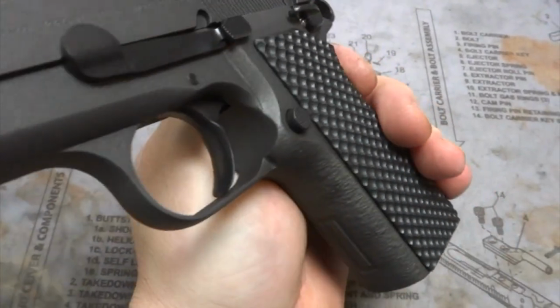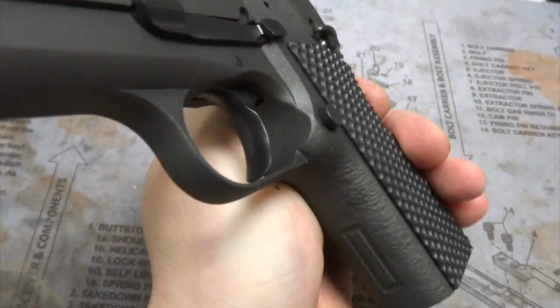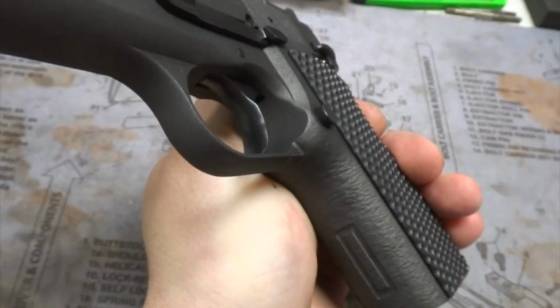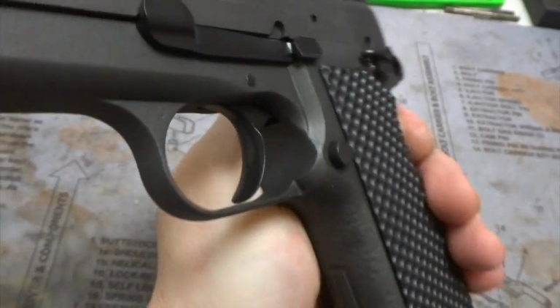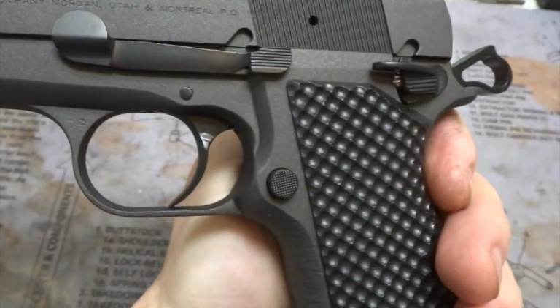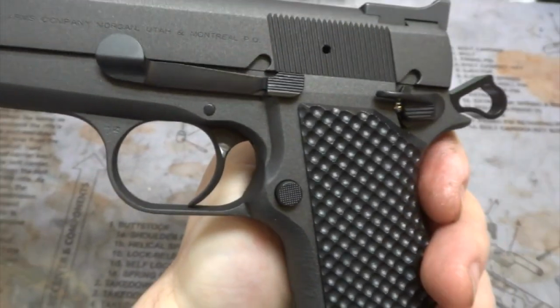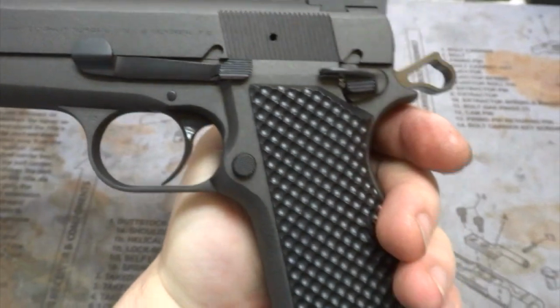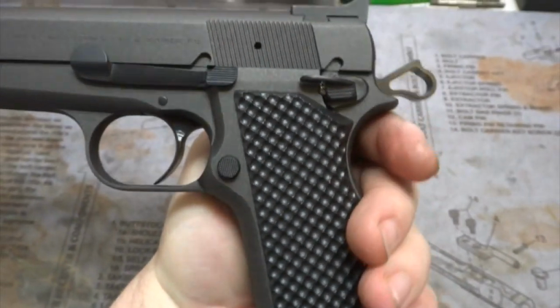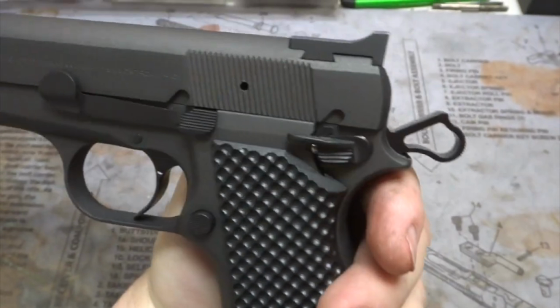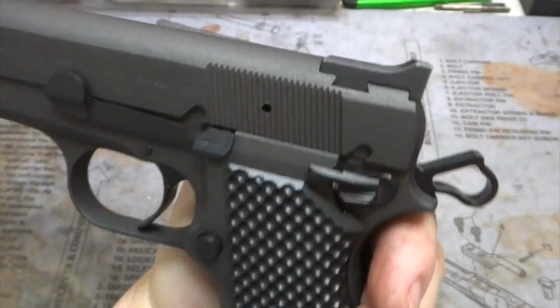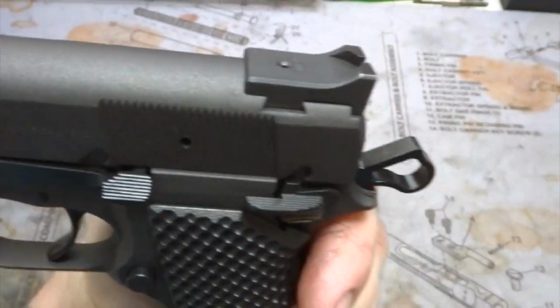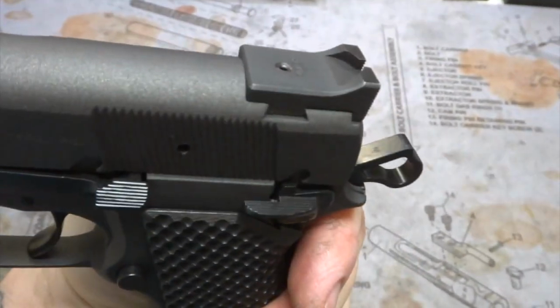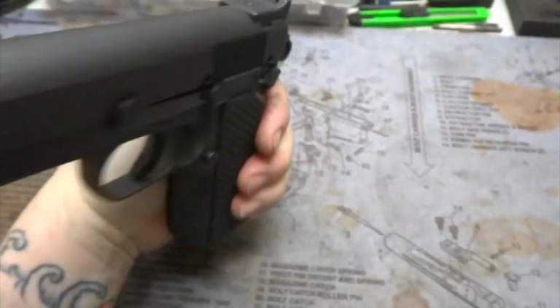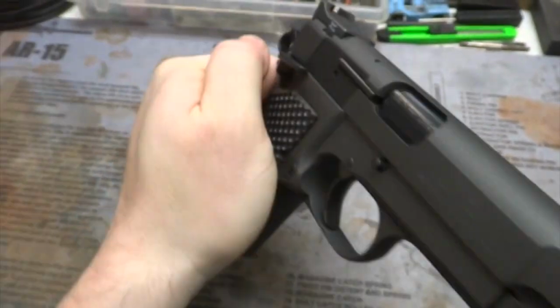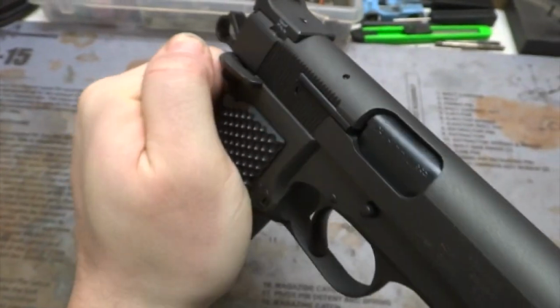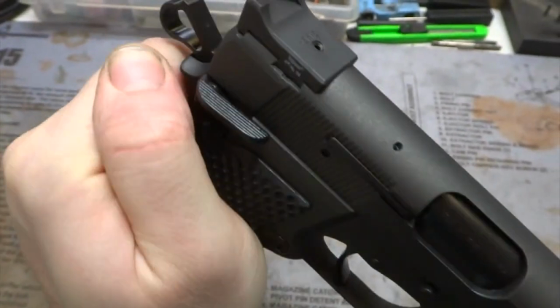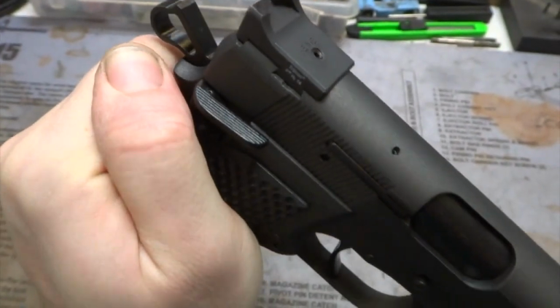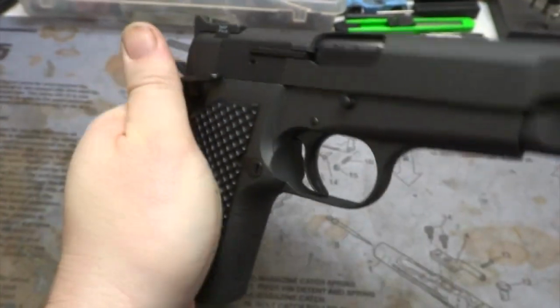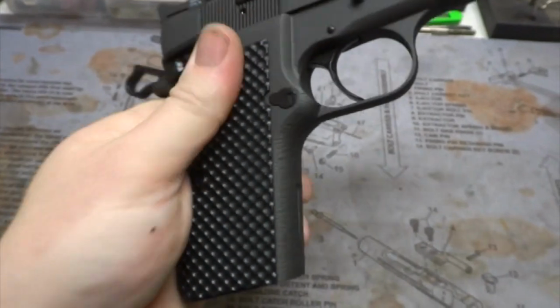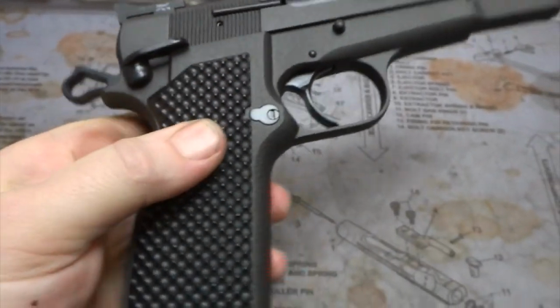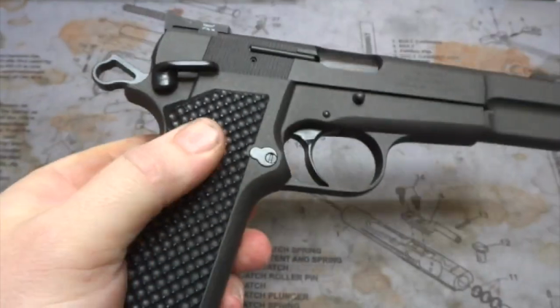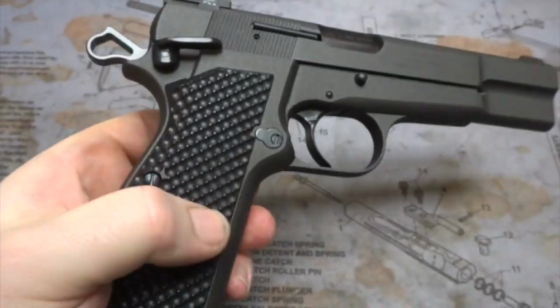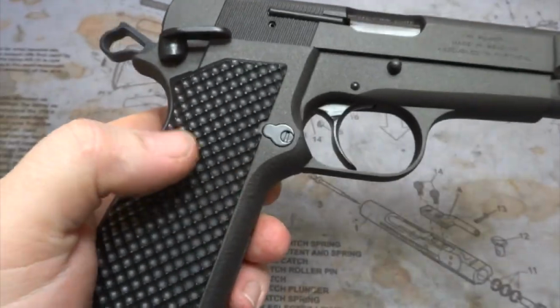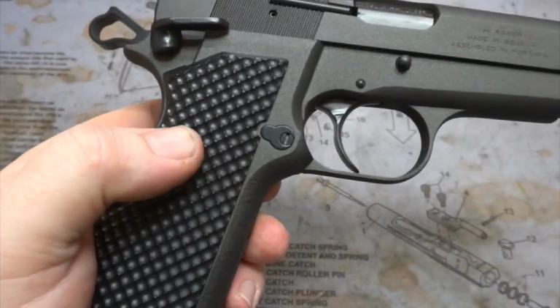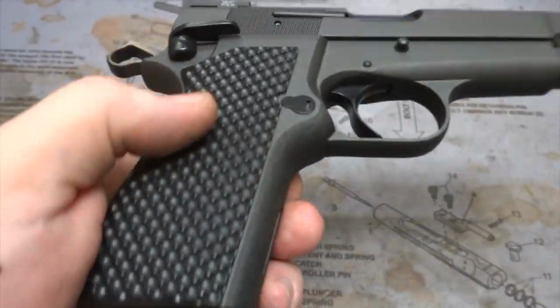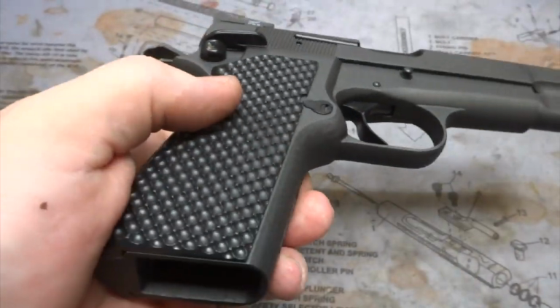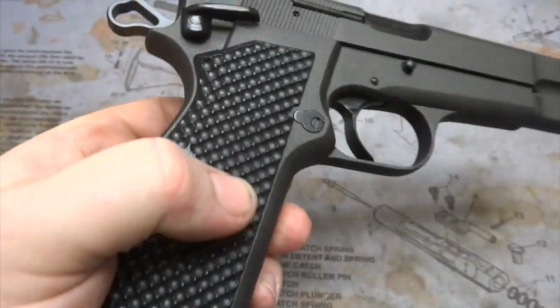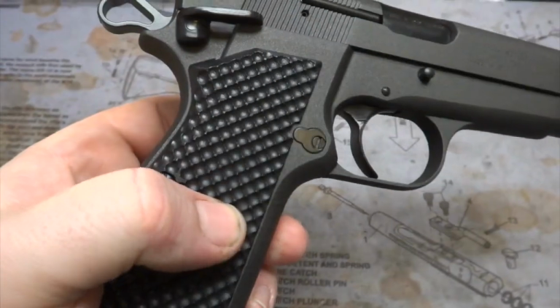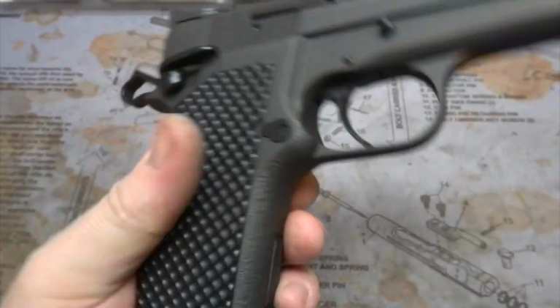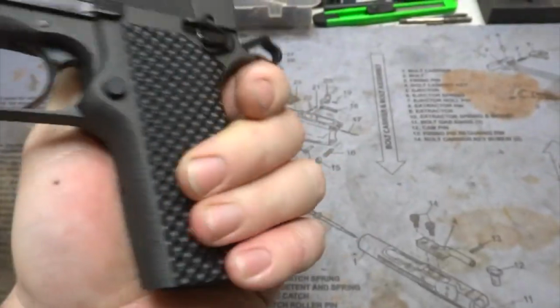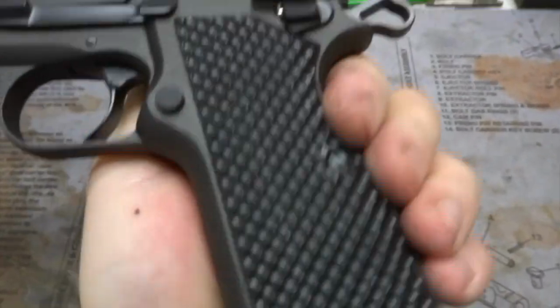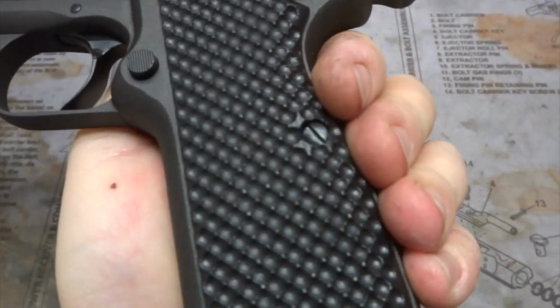It's got the cylinder slide trigger and cylinder slide ambi safety. Also VZ grips — I believe these are their golf ball pattern. Not sure if they're called golf ball pattern, but that's what it is.